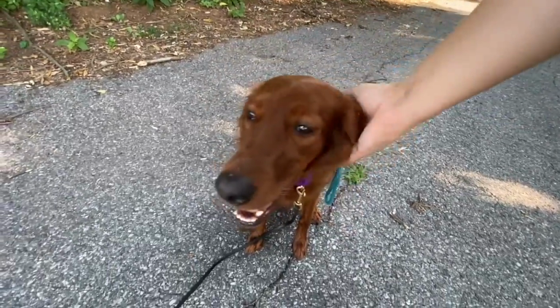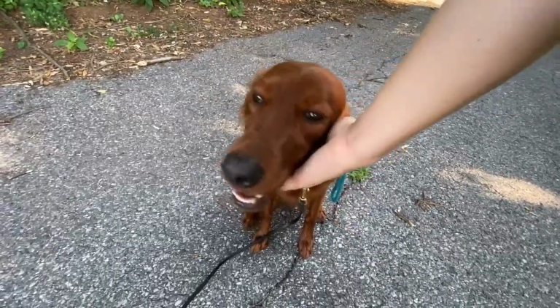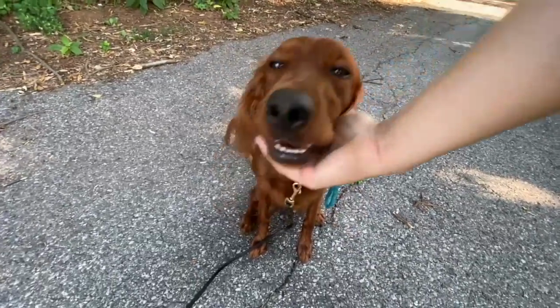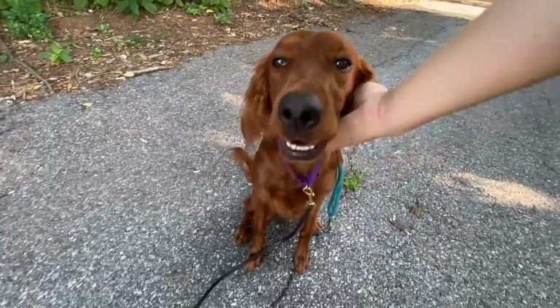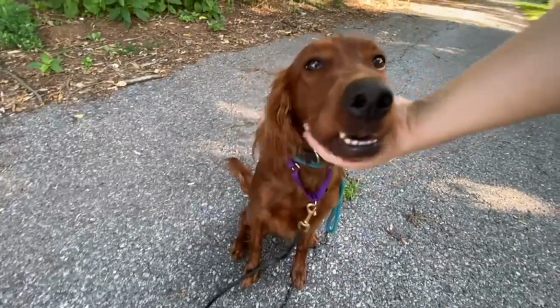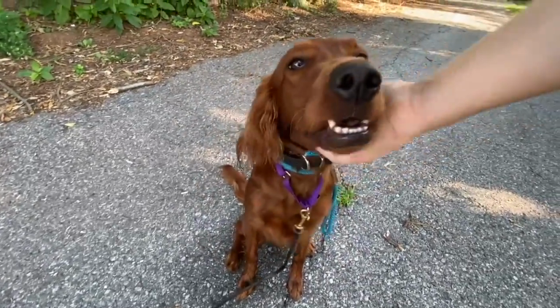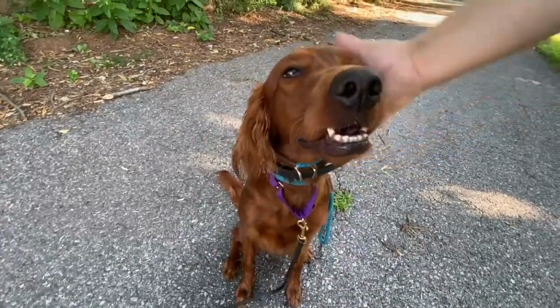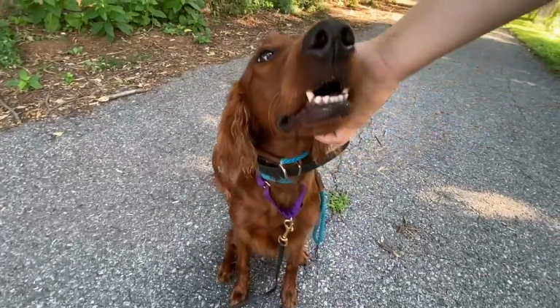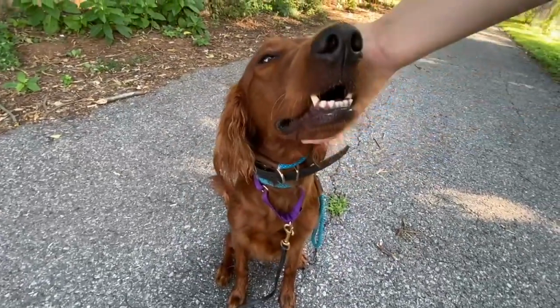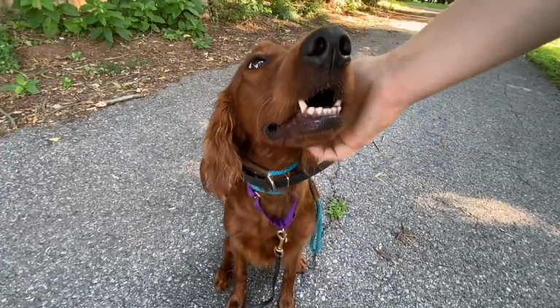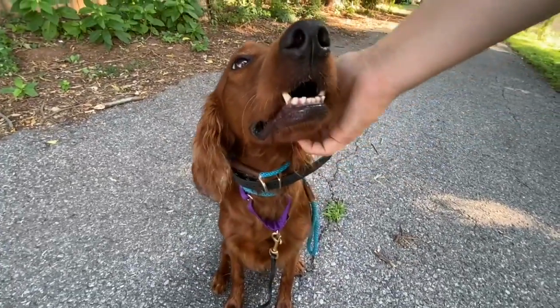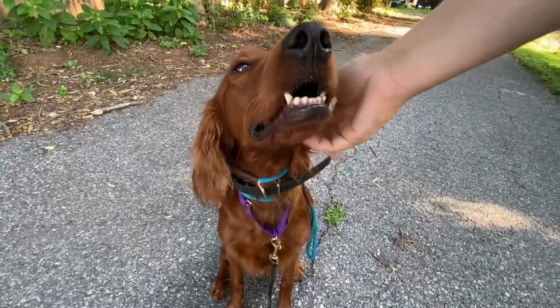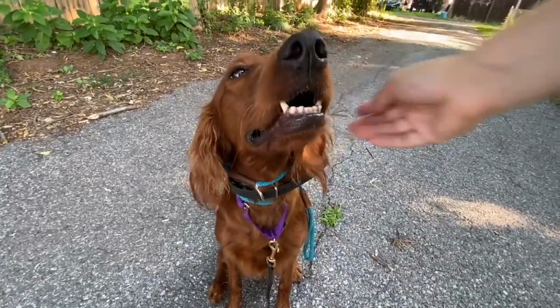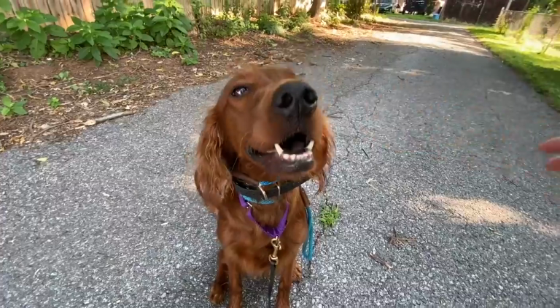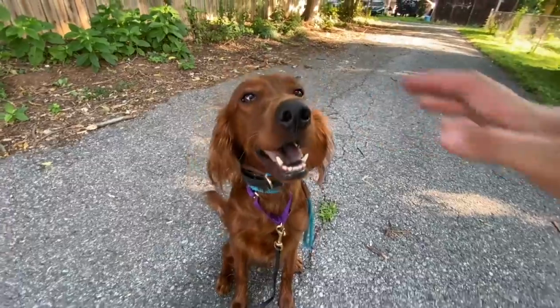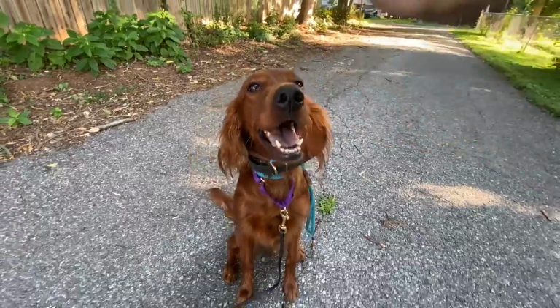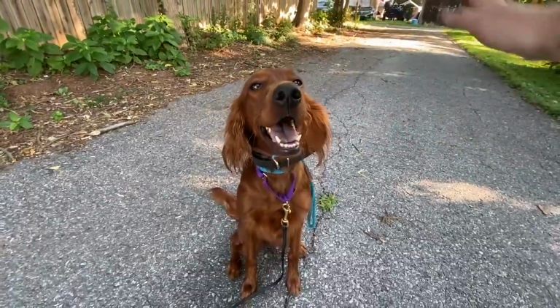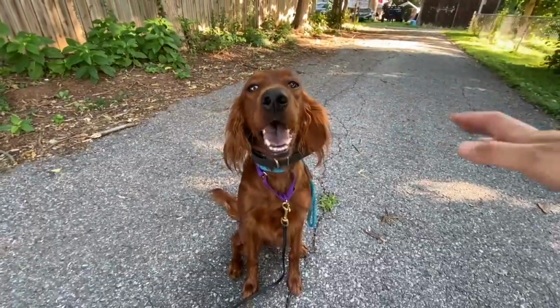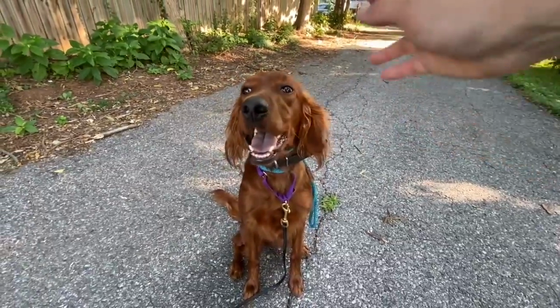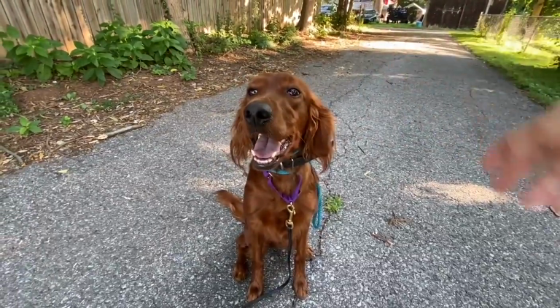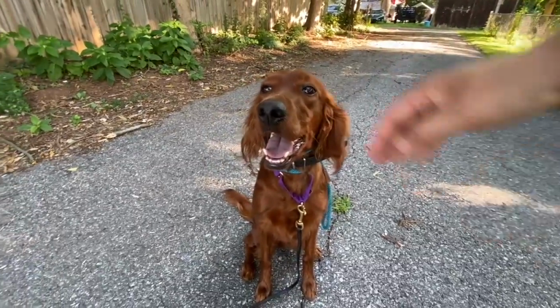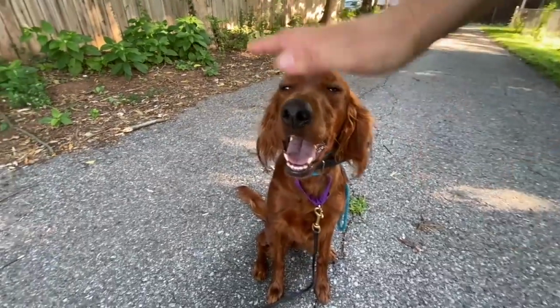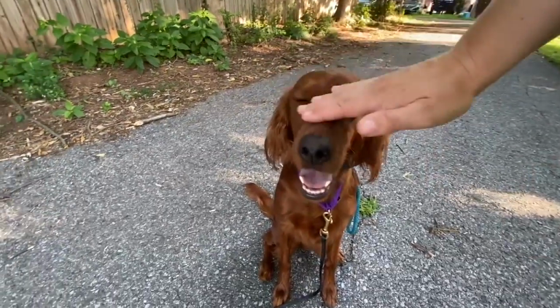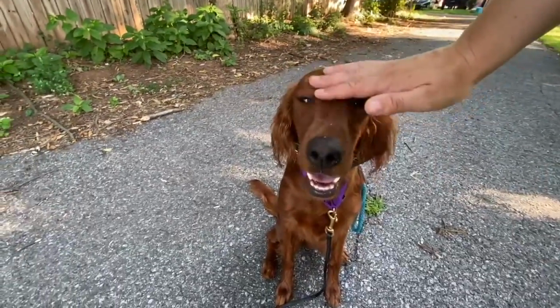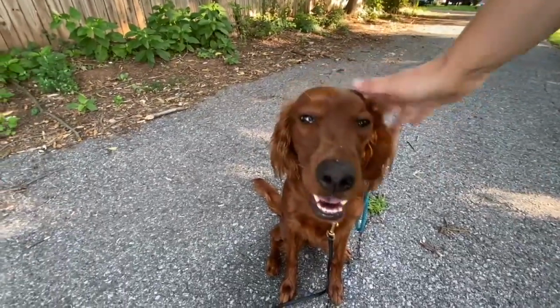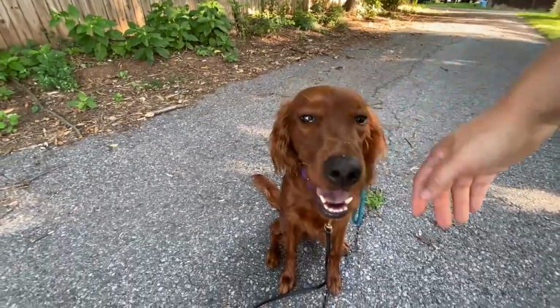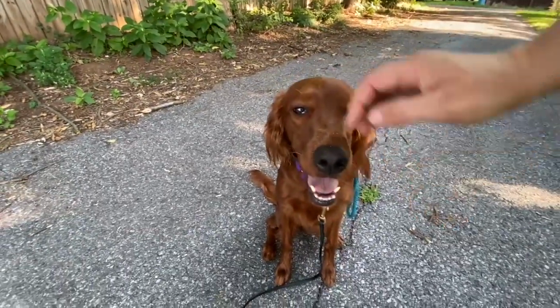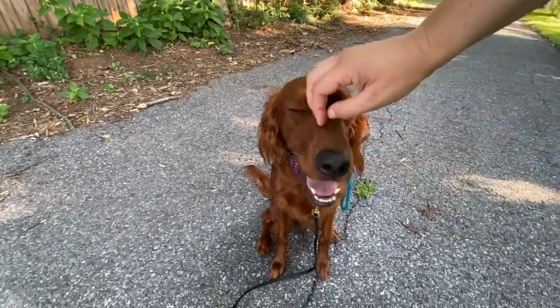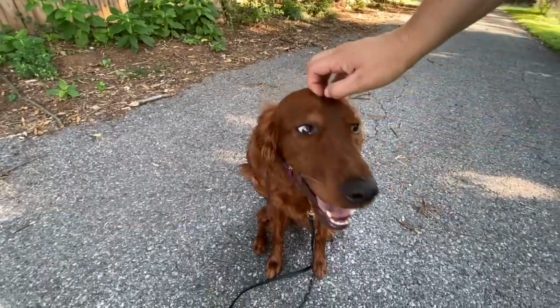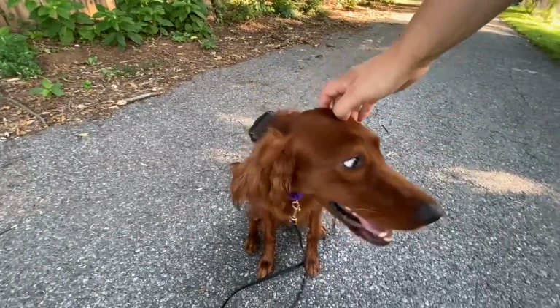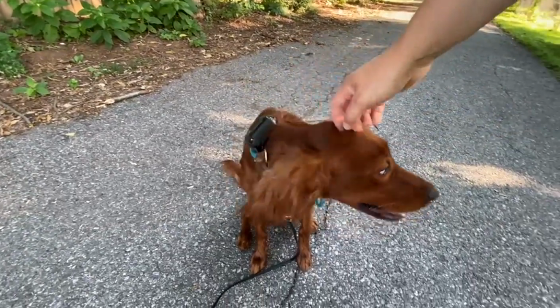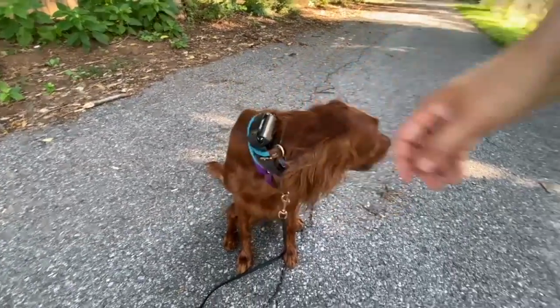So very happy with her progress on day three. Much less drooling today, no shaking, definitely calming down a lot. I'm very happy.